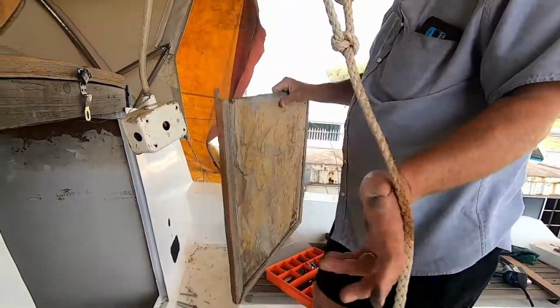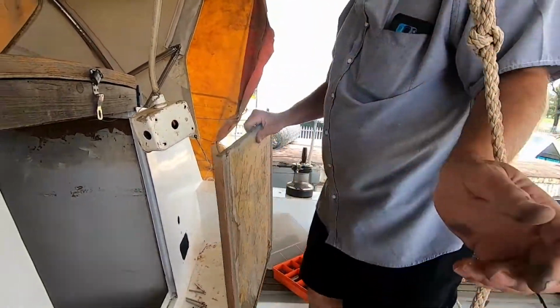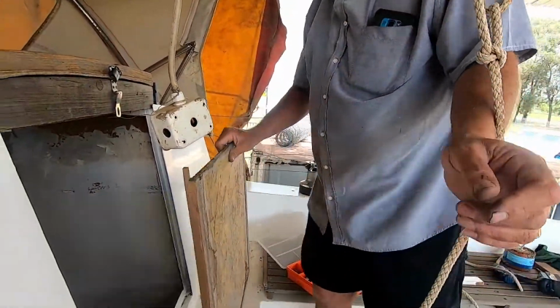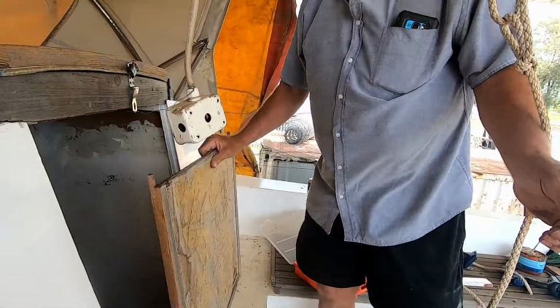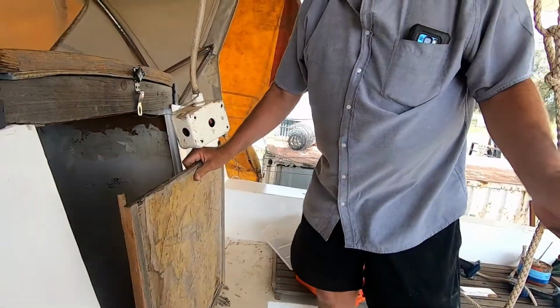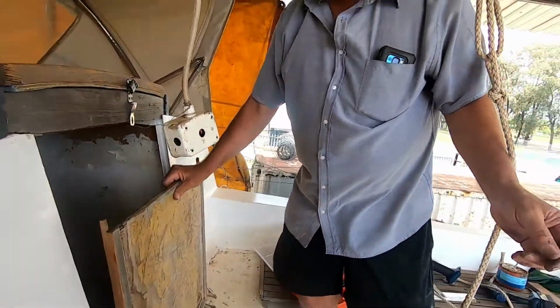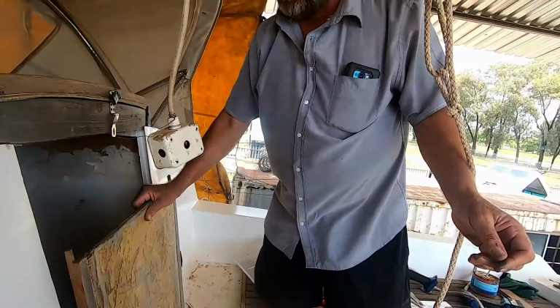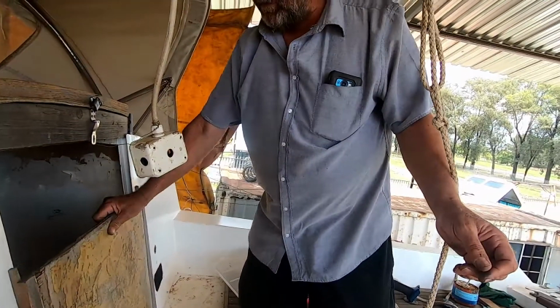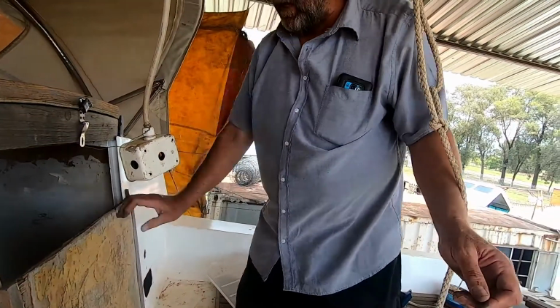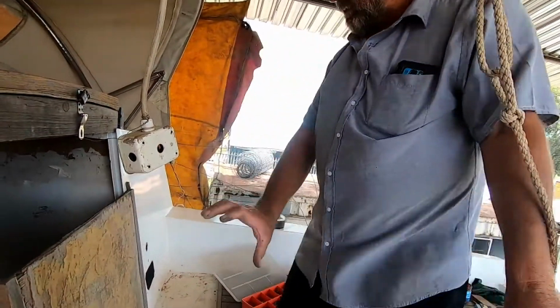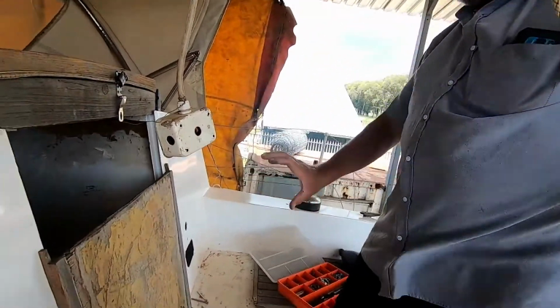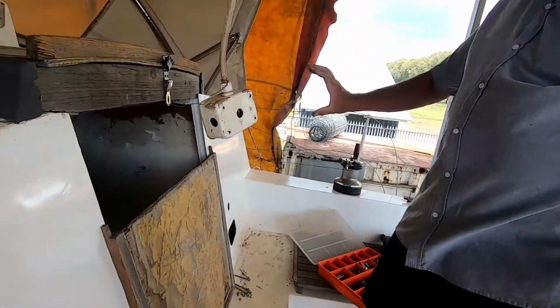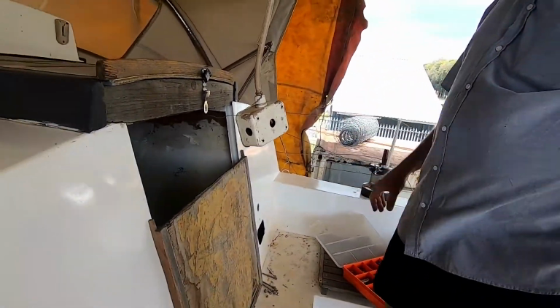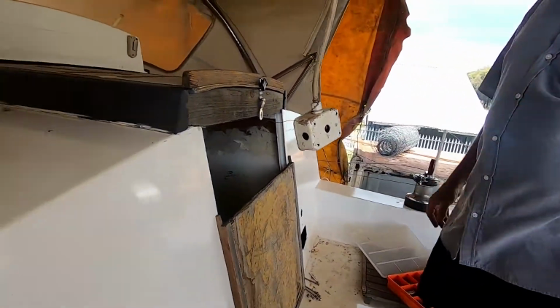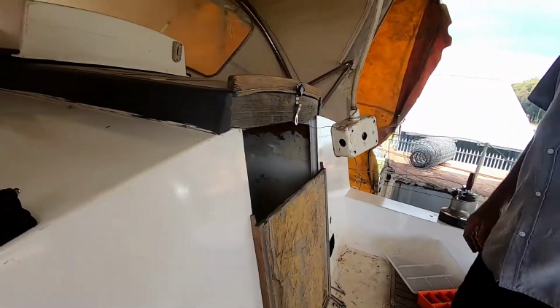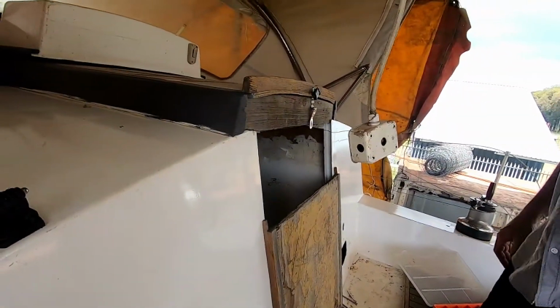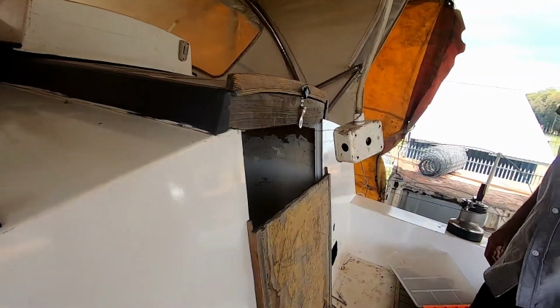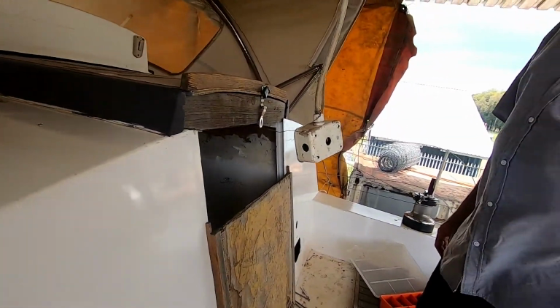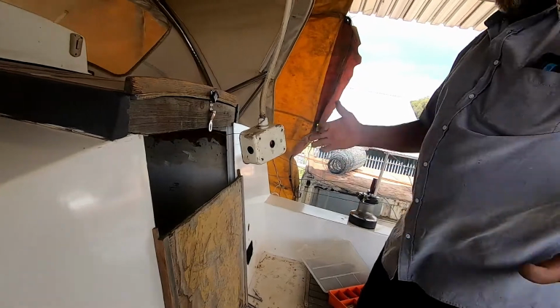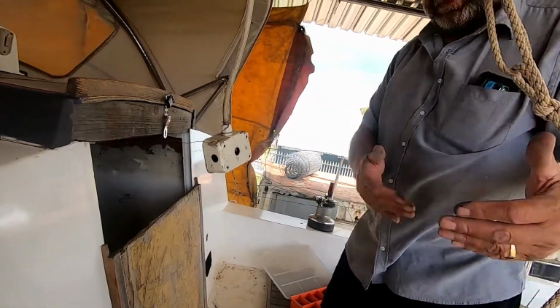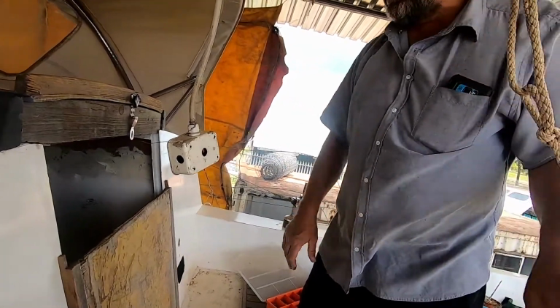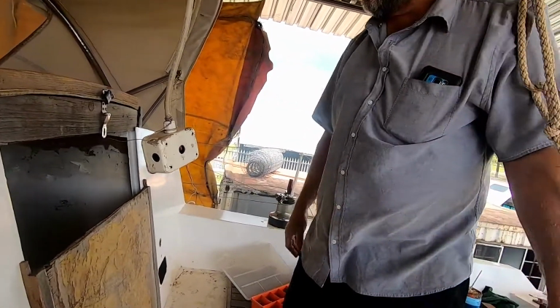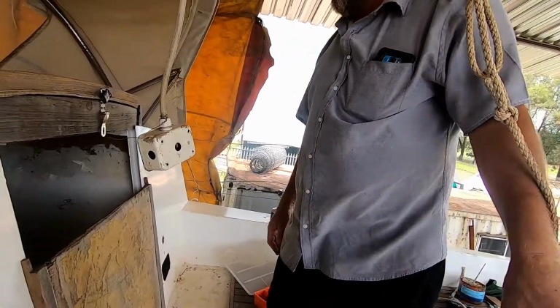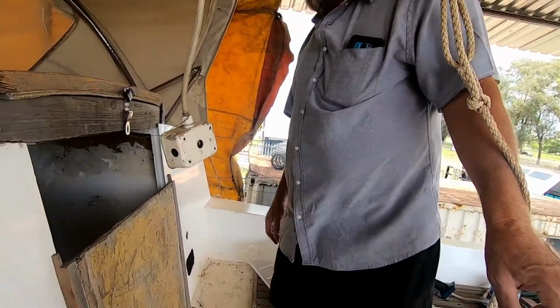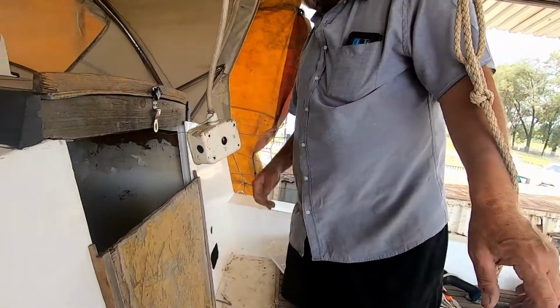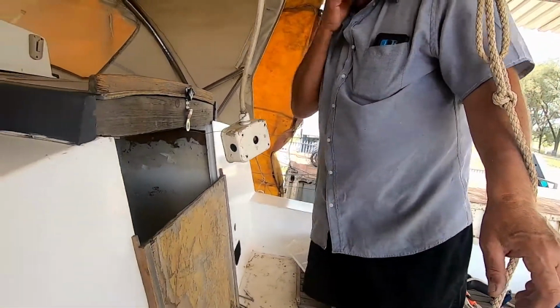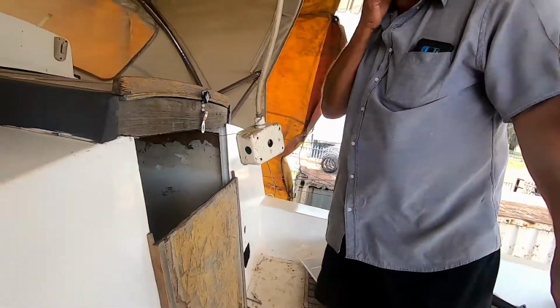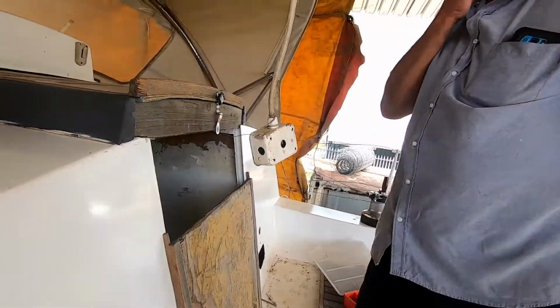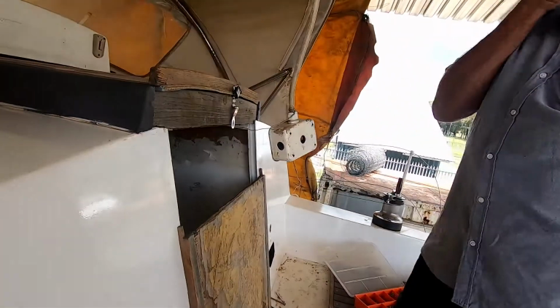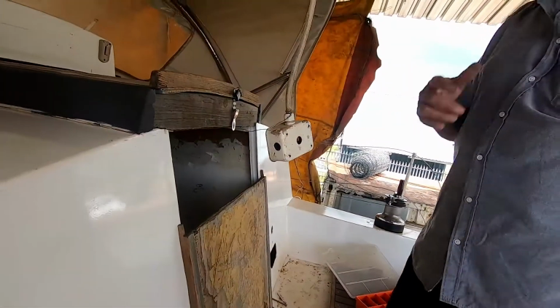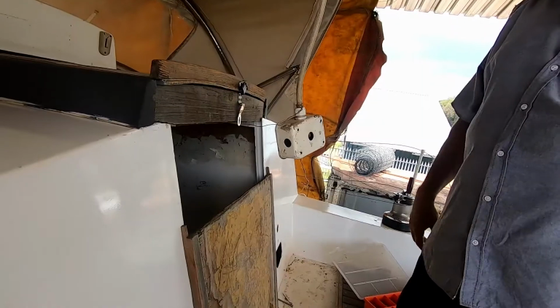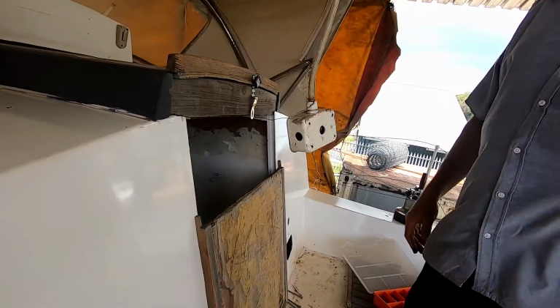So I was thinking instead of having one big one, maybe have a couple of smaller ones that we can stow easily. That's the plan, so let's get busy.